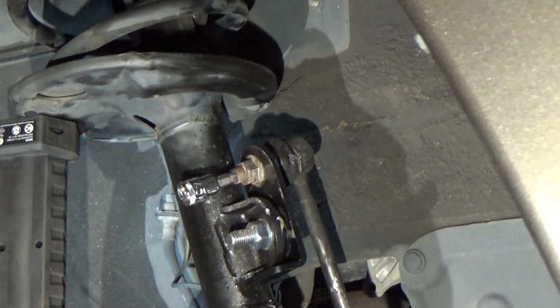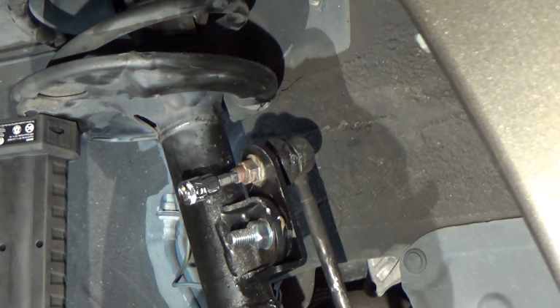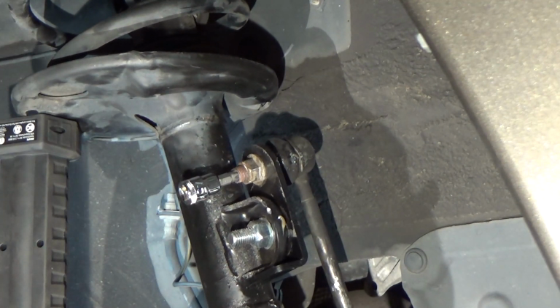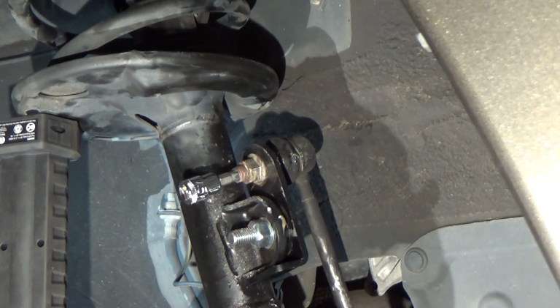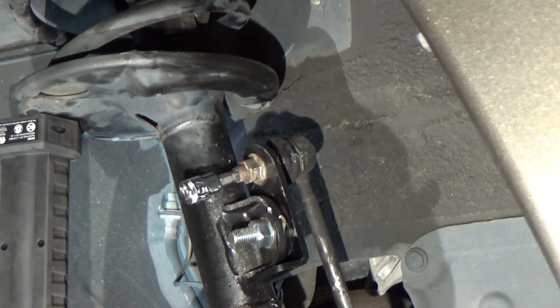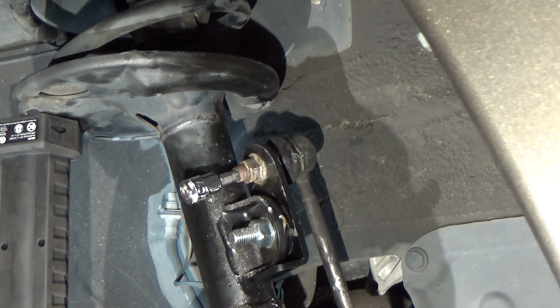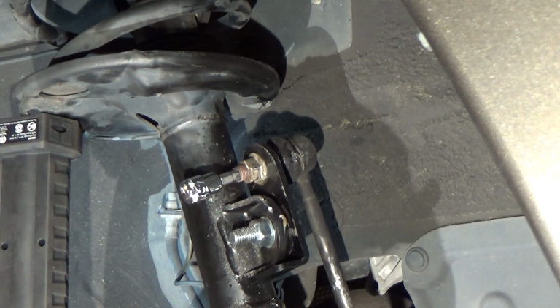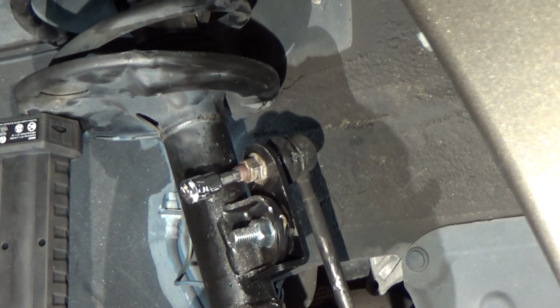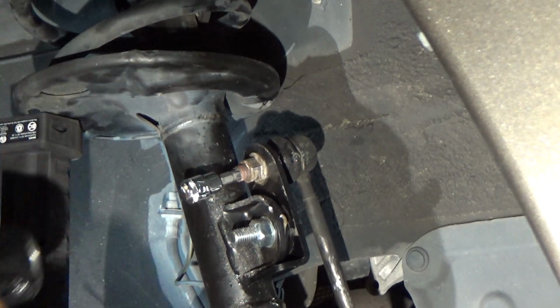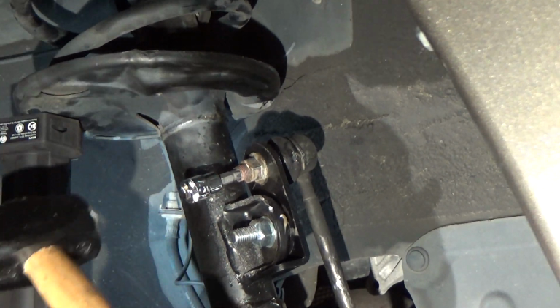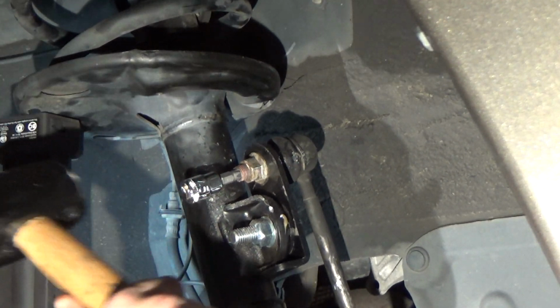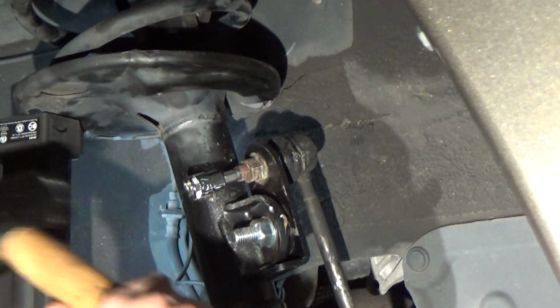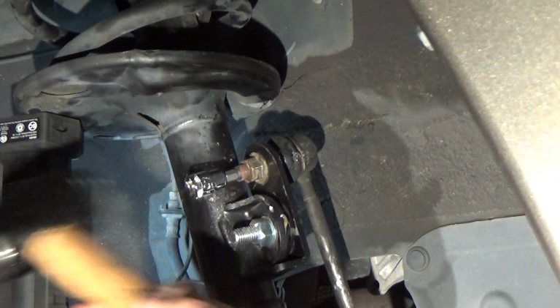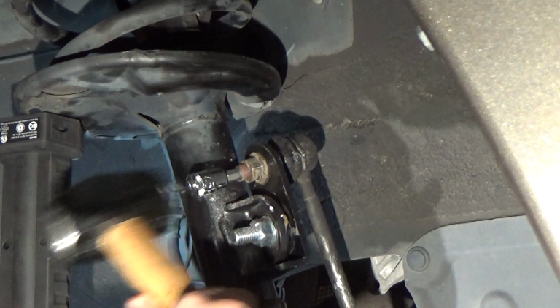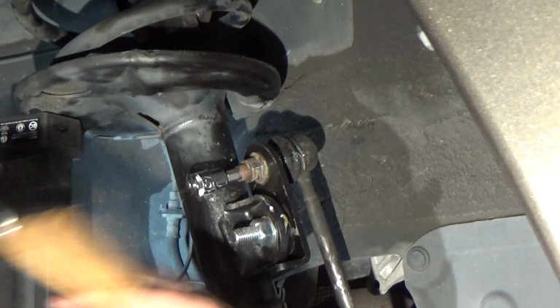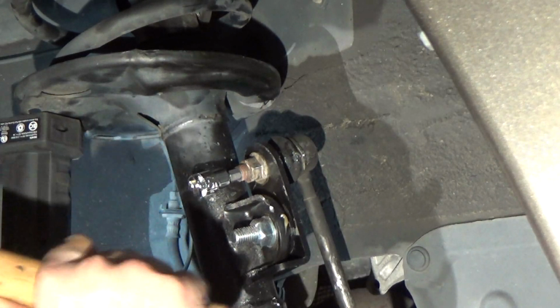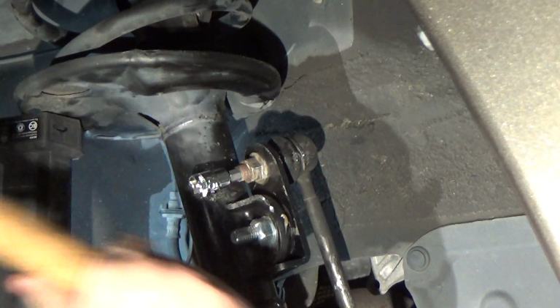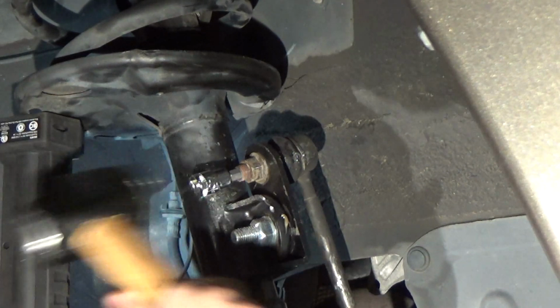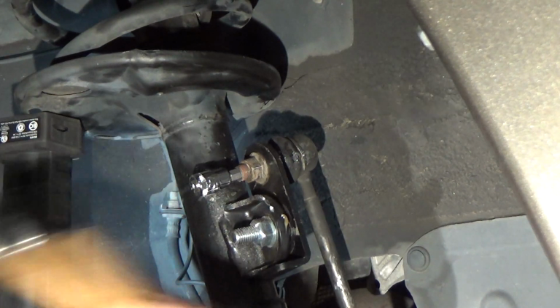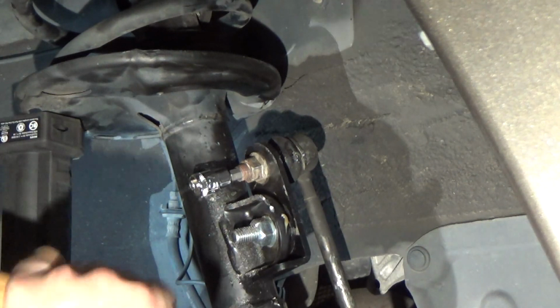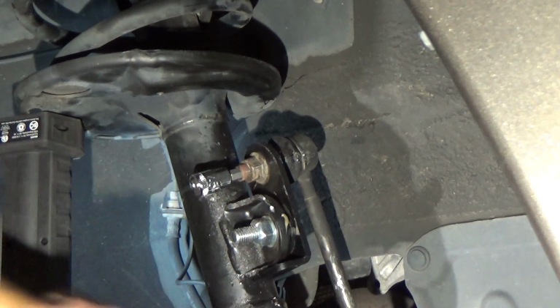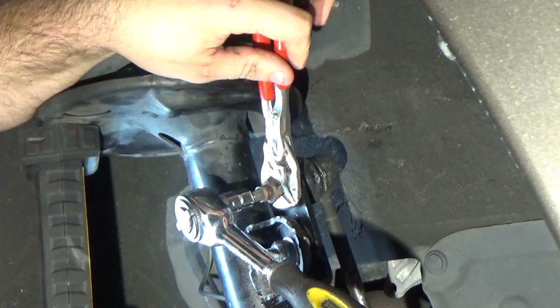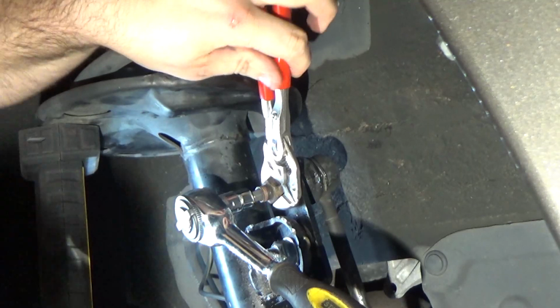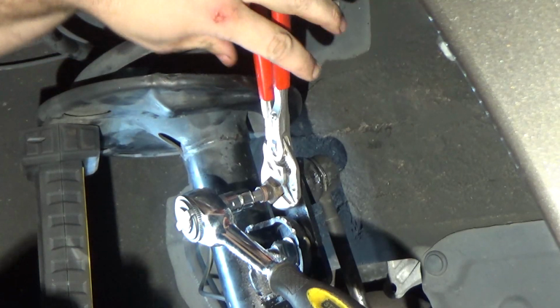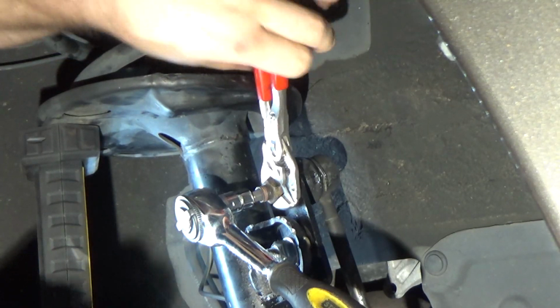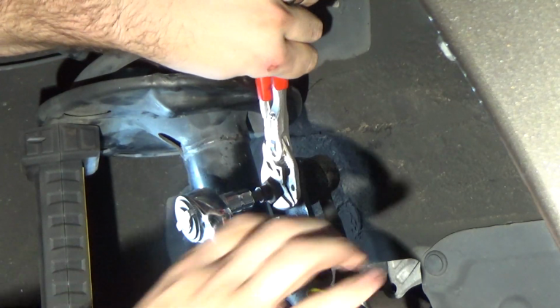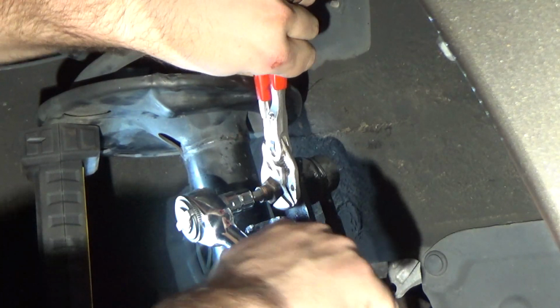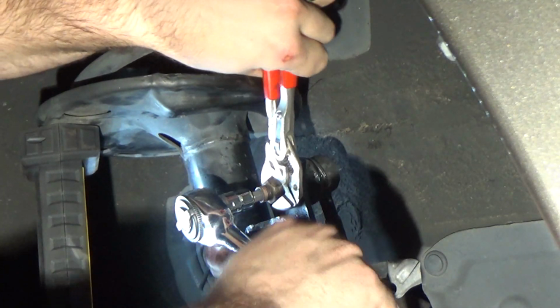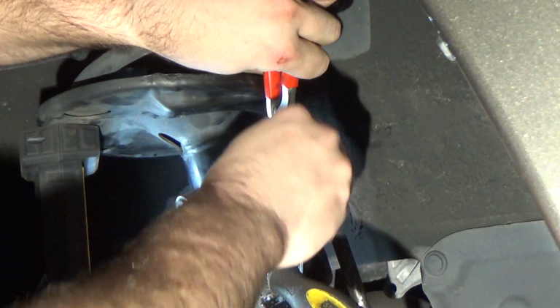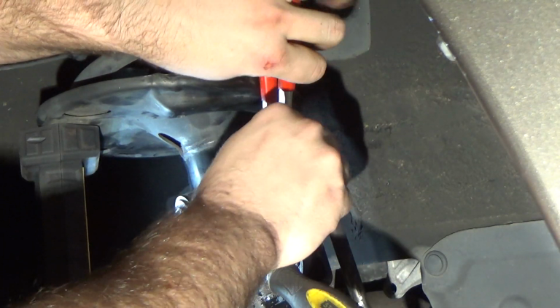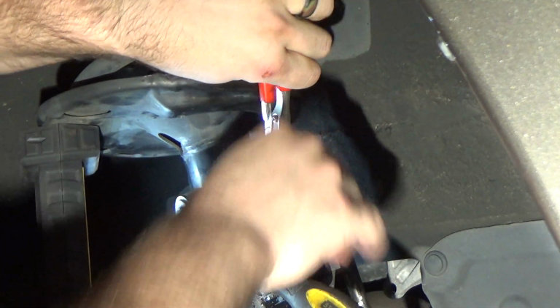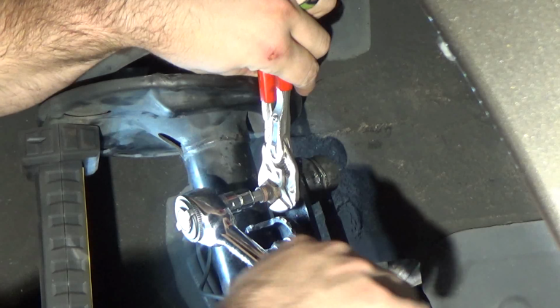Then a few taps from the hammer will seat the torx bit into the stud of the sway bar end link. This will allow you to turn the stud of the sway bar end link while you hold the nut.